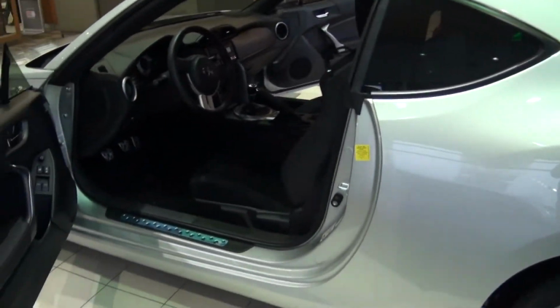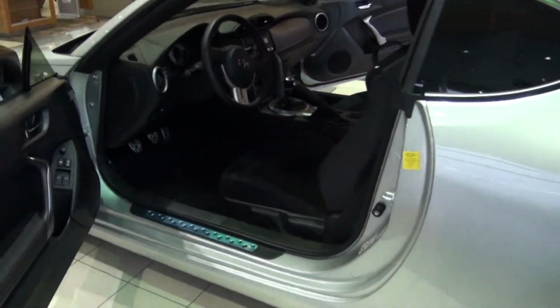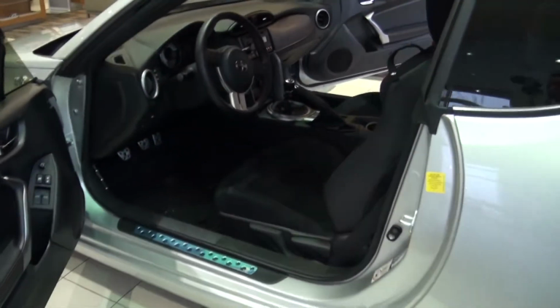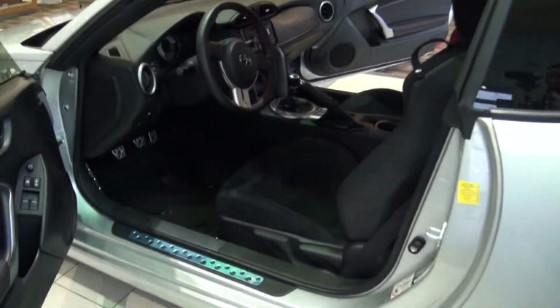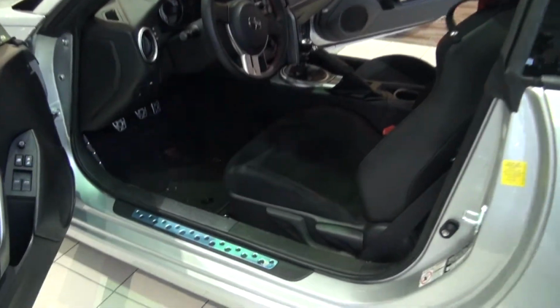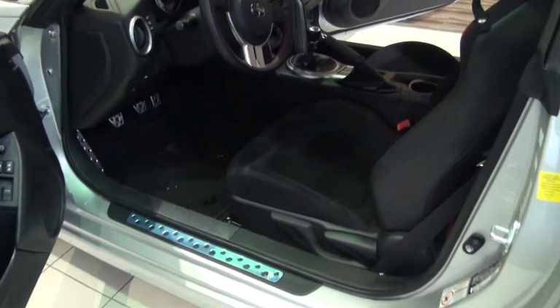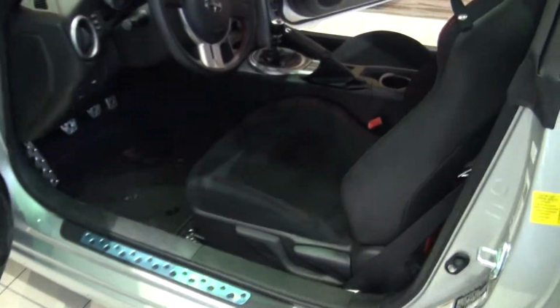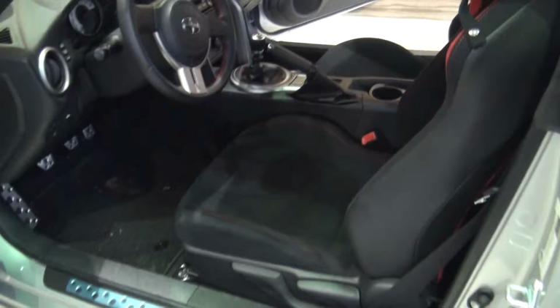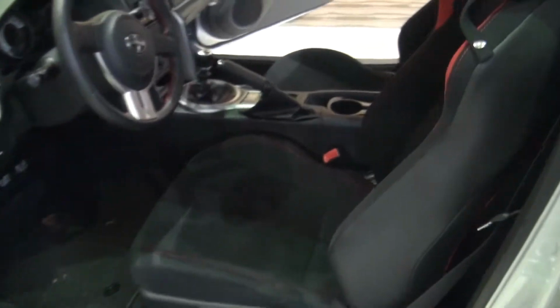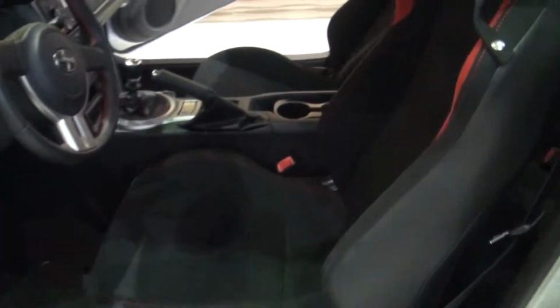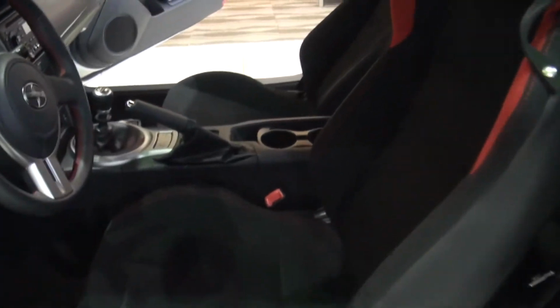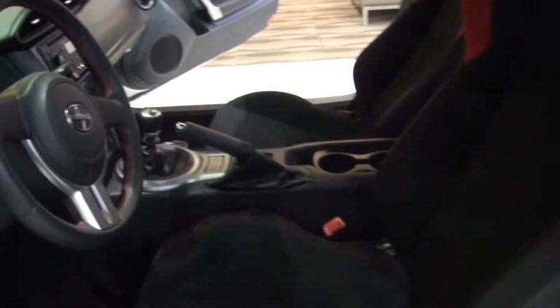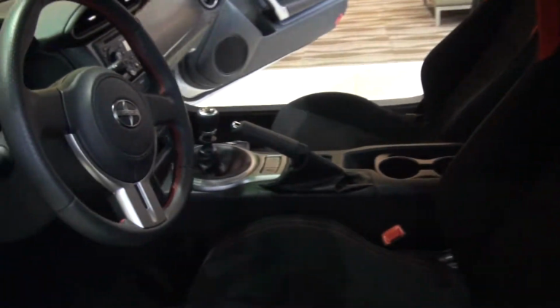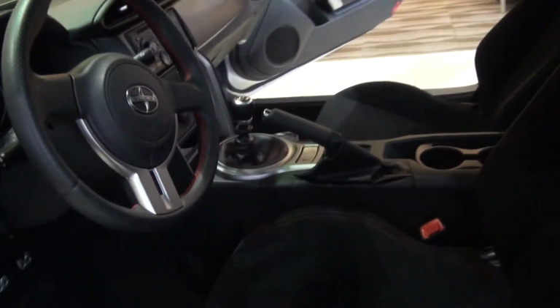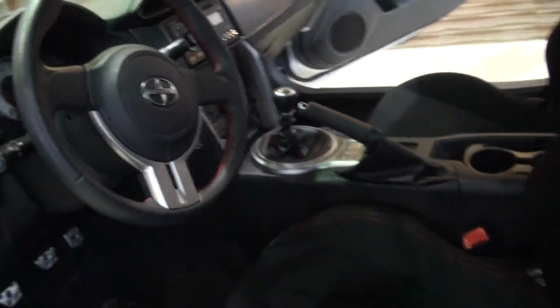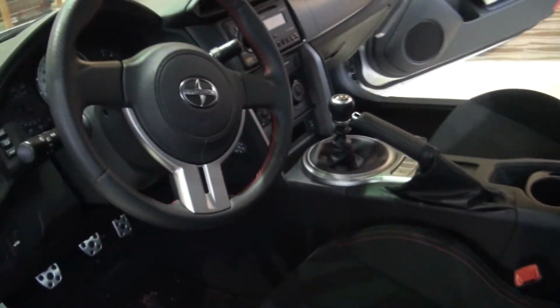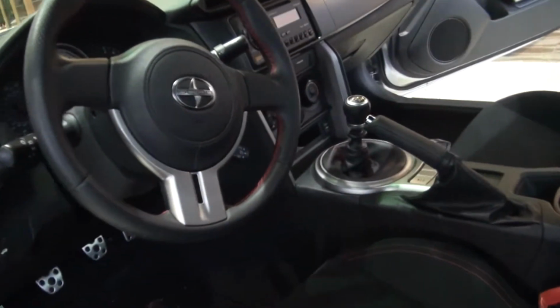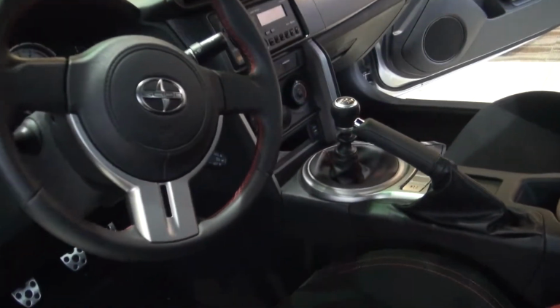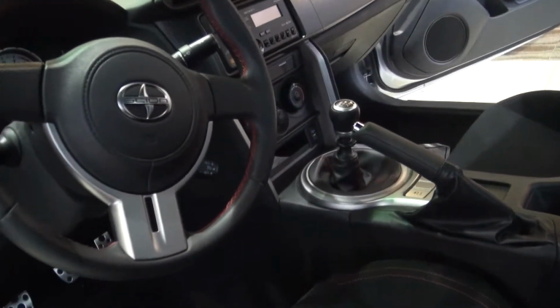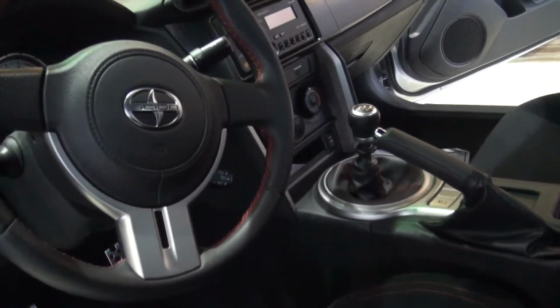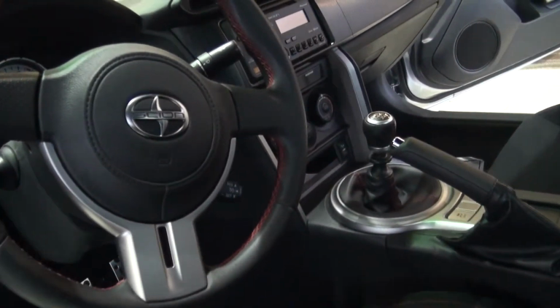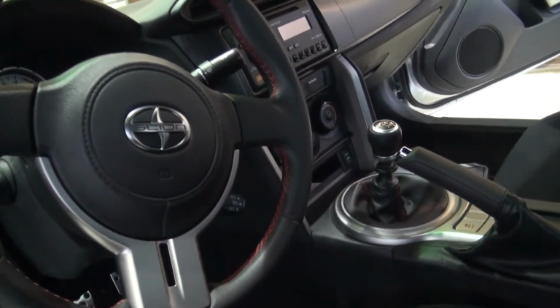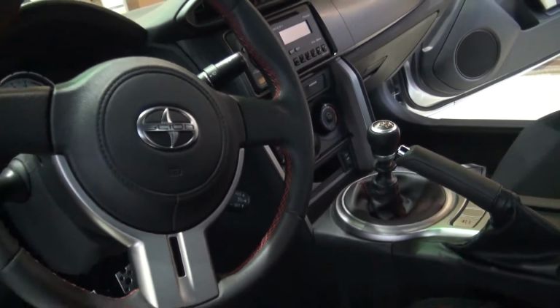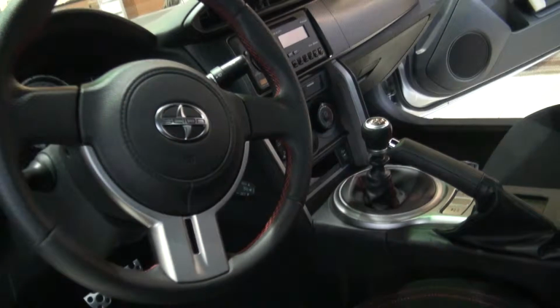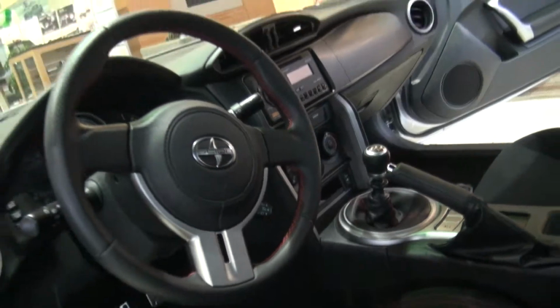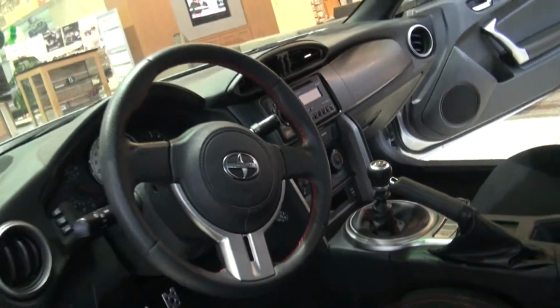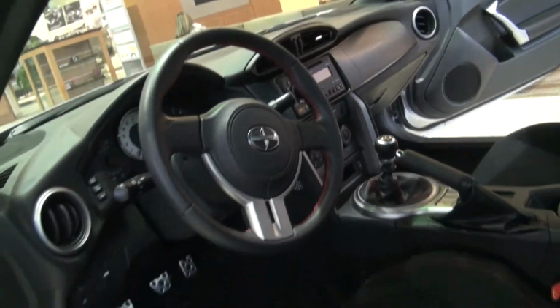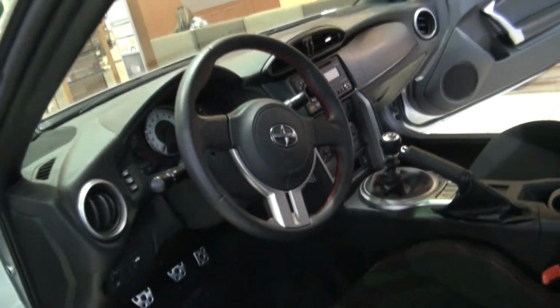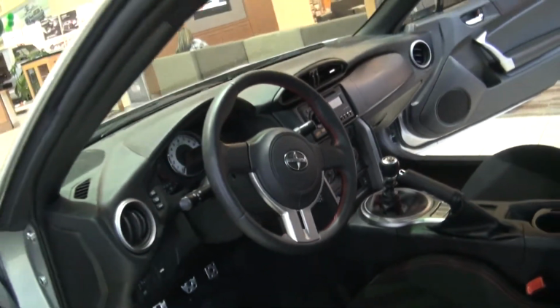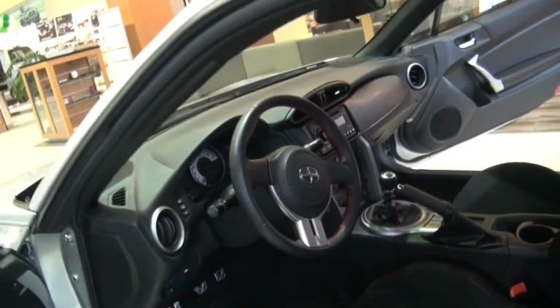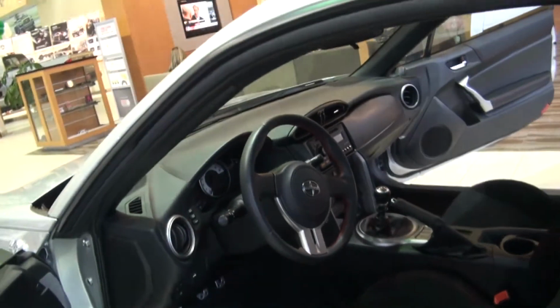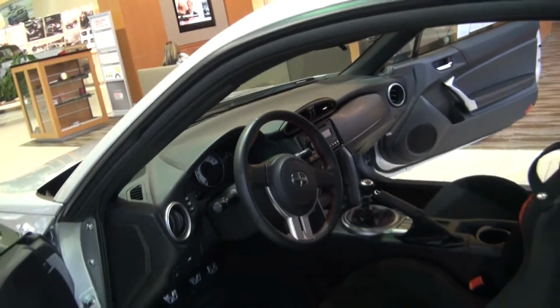It's got red trim on the seats, as you can see, and on the steering wheel. This one is a manual six-speed transmission. We also have an automatic with sport paddle shifters as well.